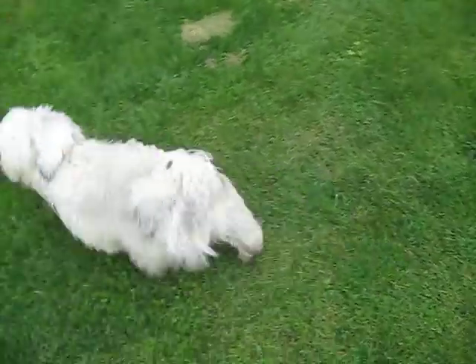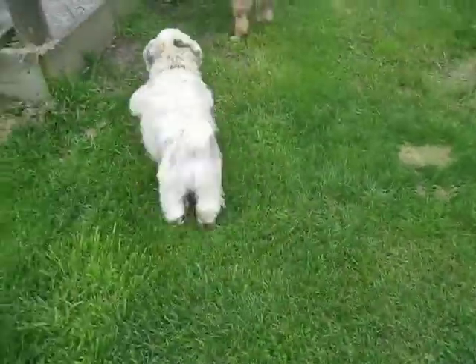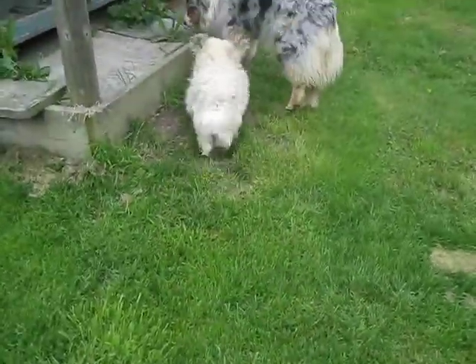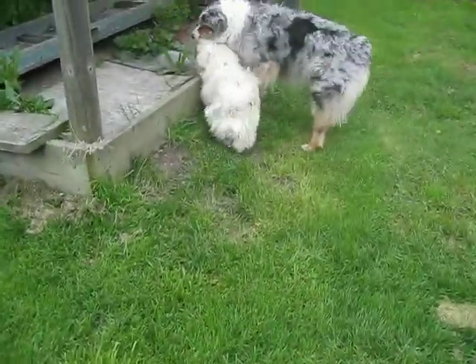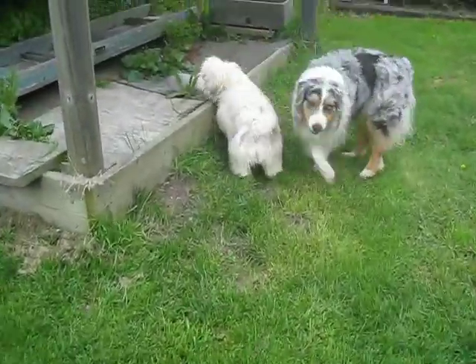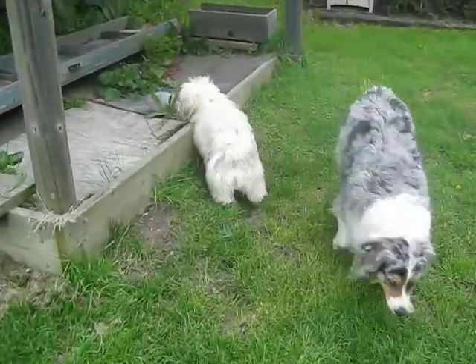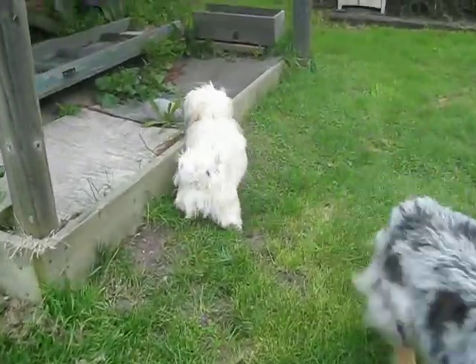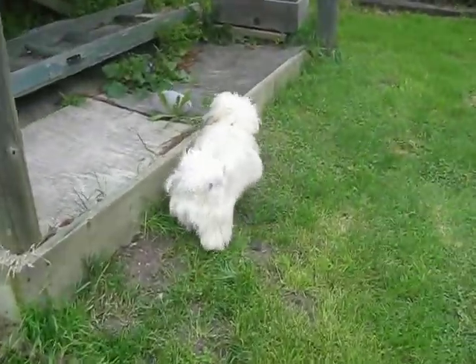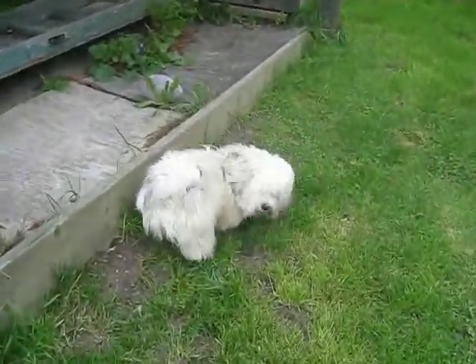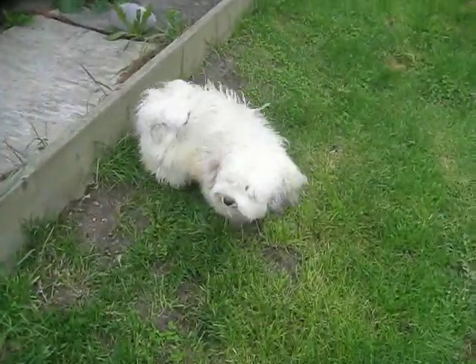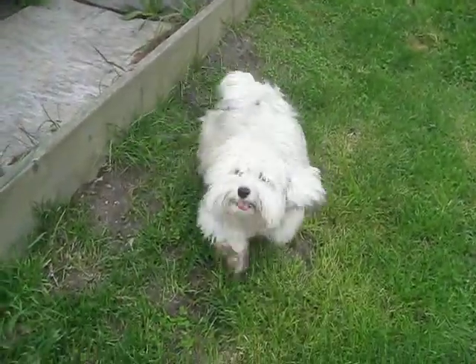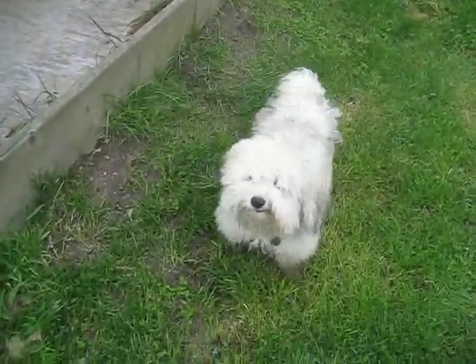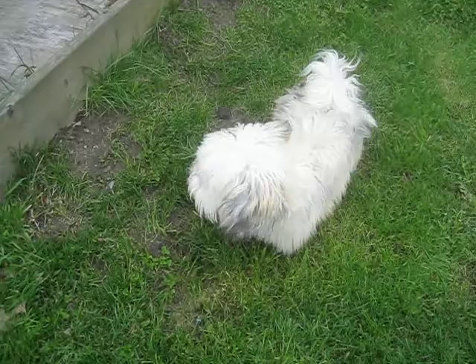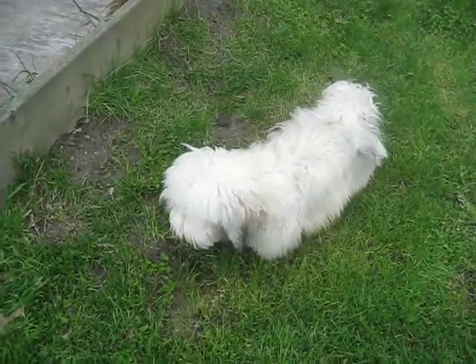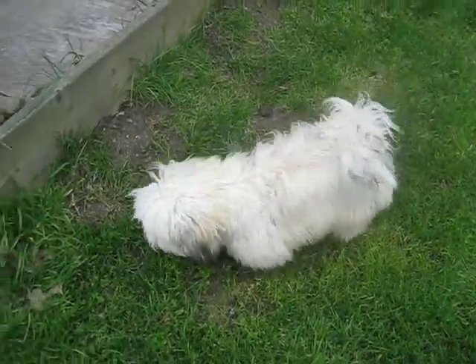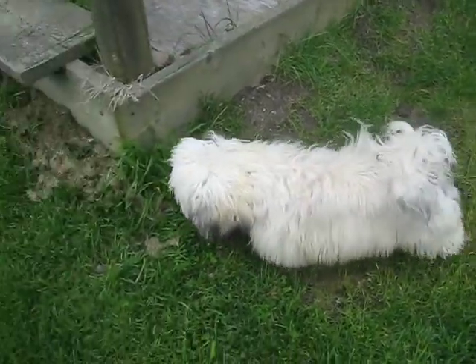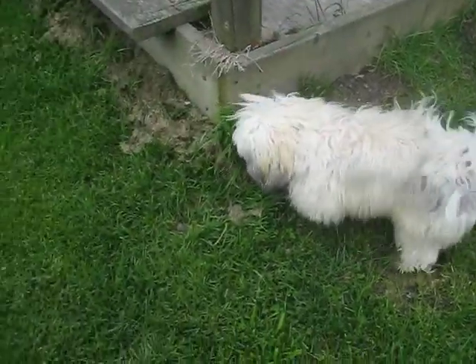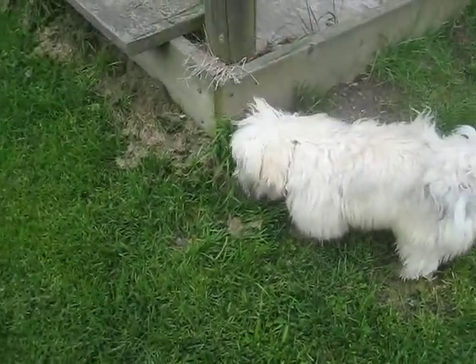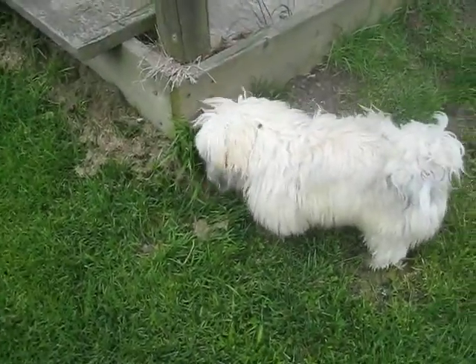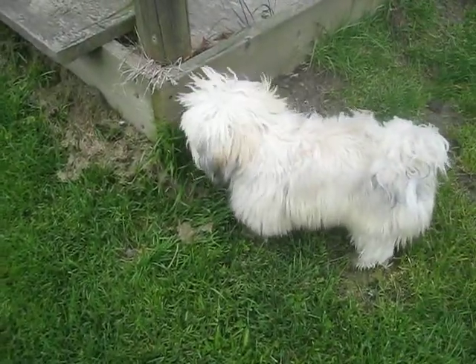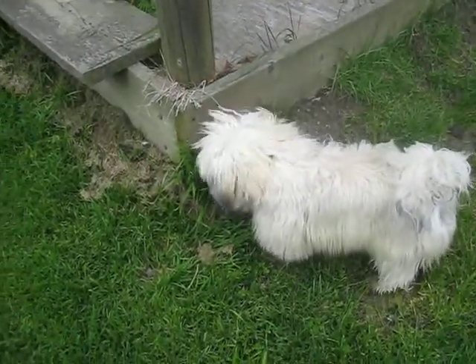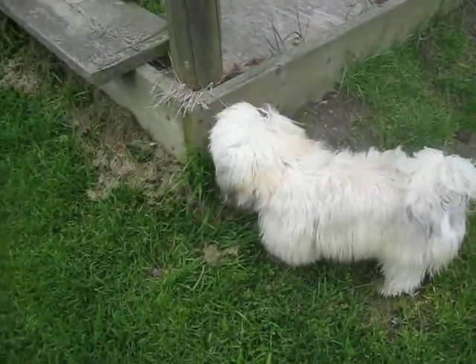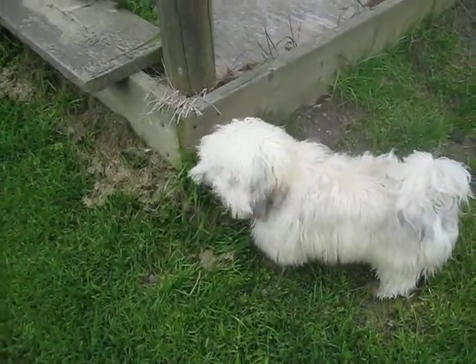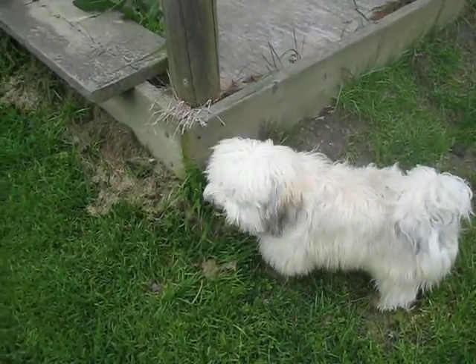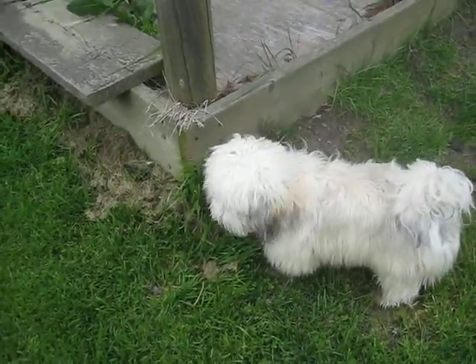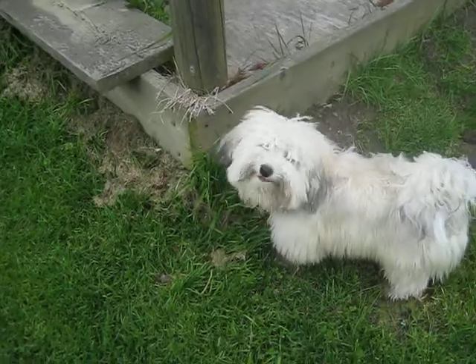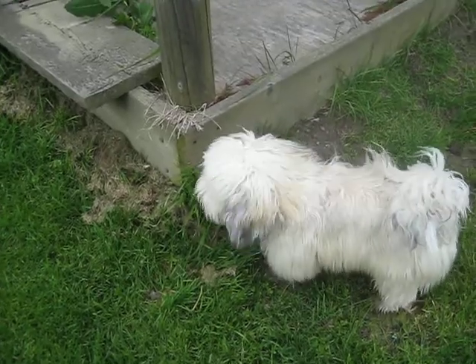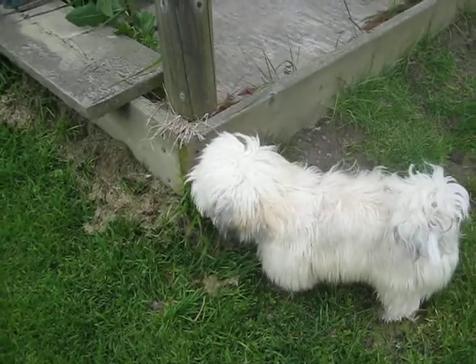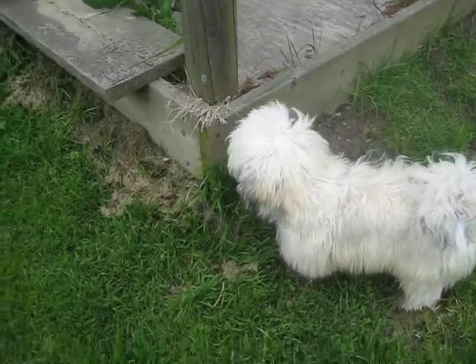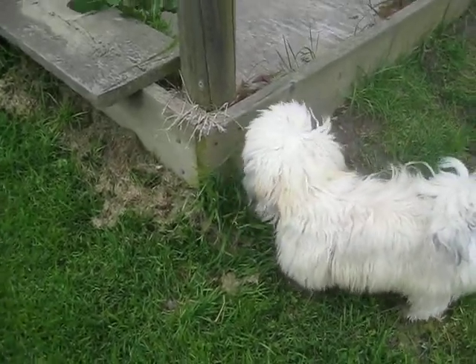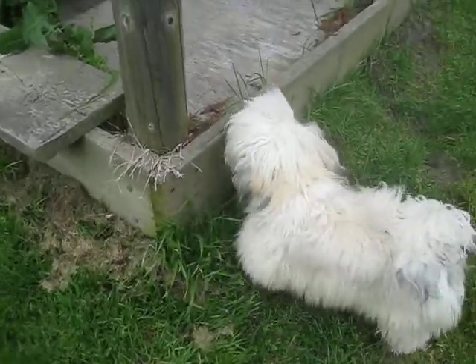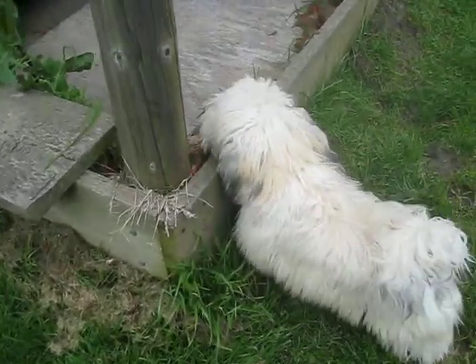Tucker. Tucker, show us your cute face, you old English sheepdog, you. Look at that. Tucker, show us your cute face. Oh, so muddy. Why are you eating grass?